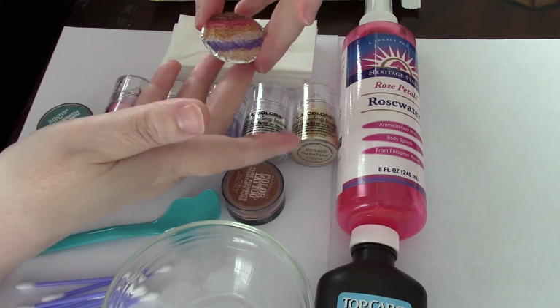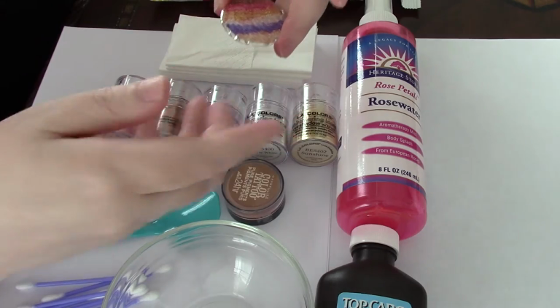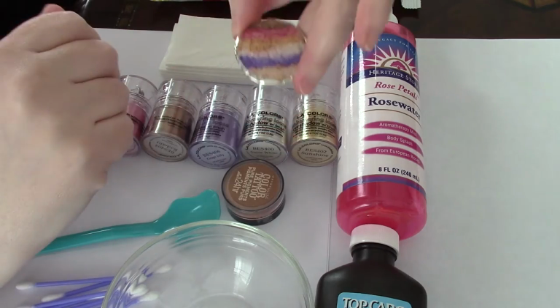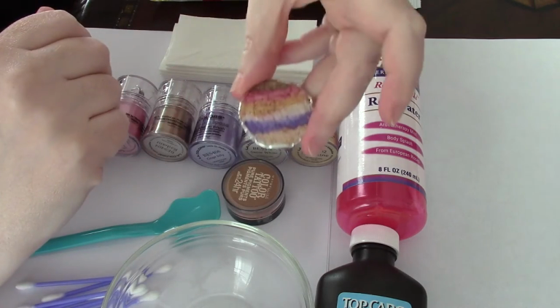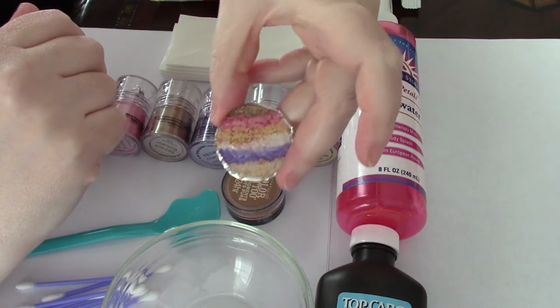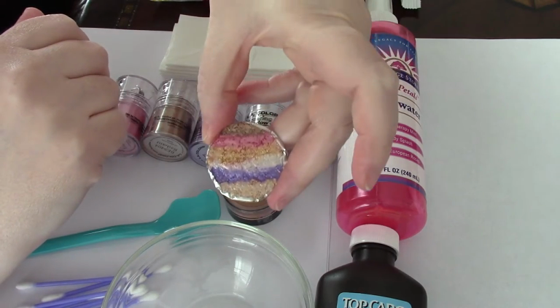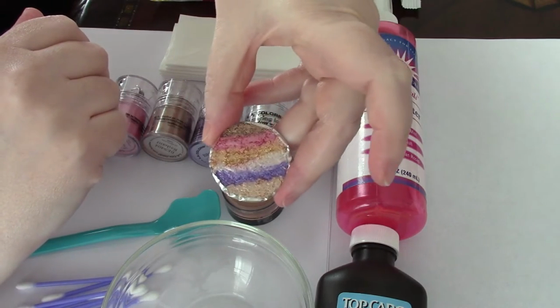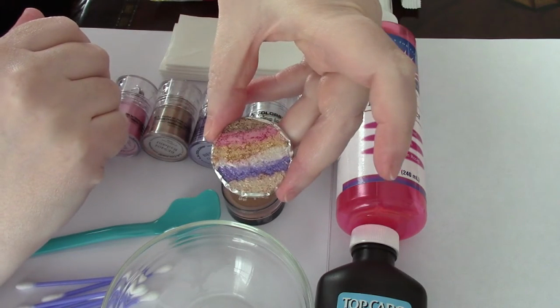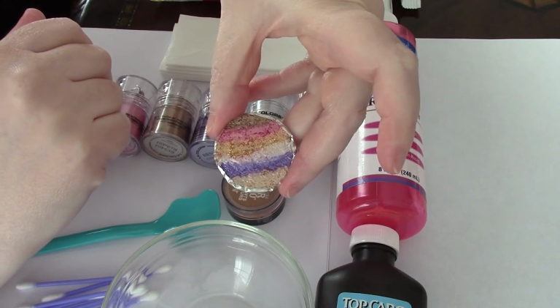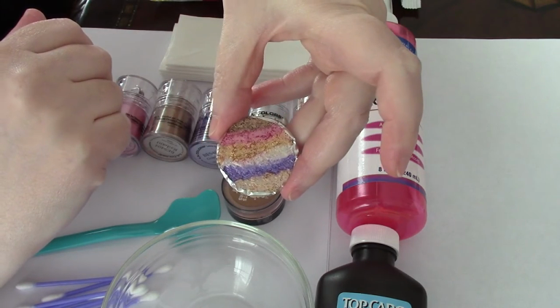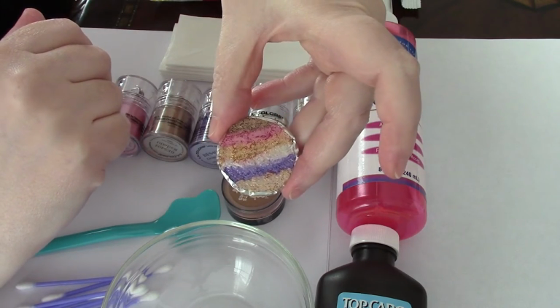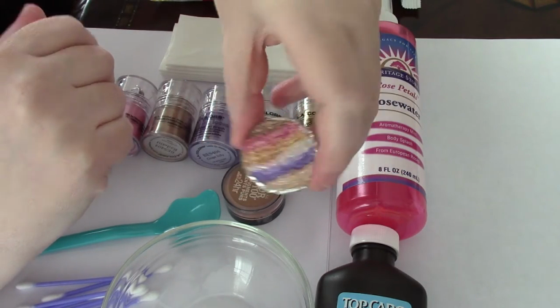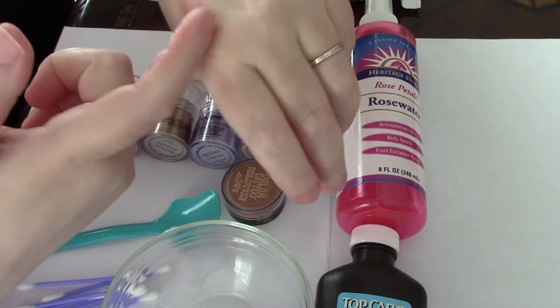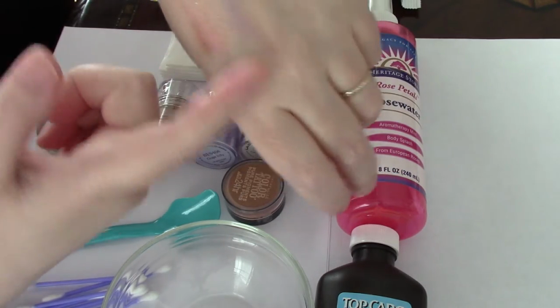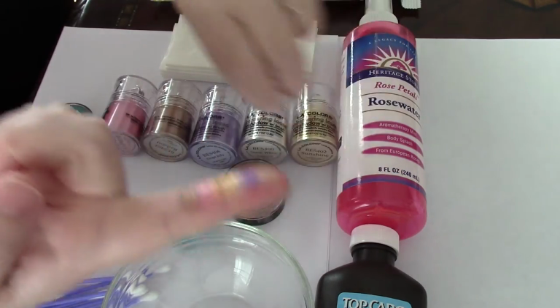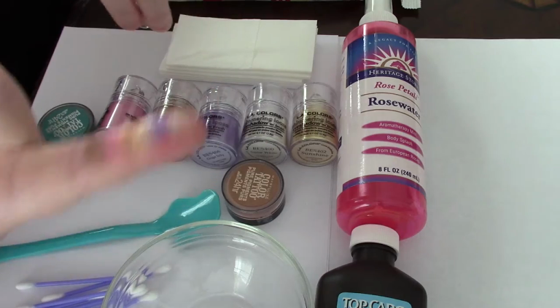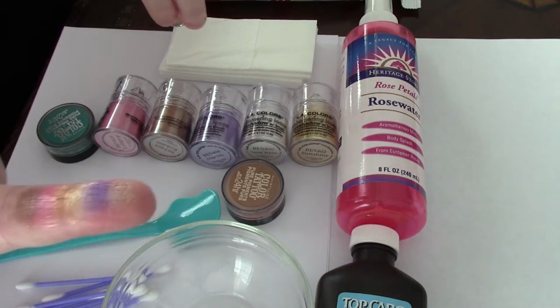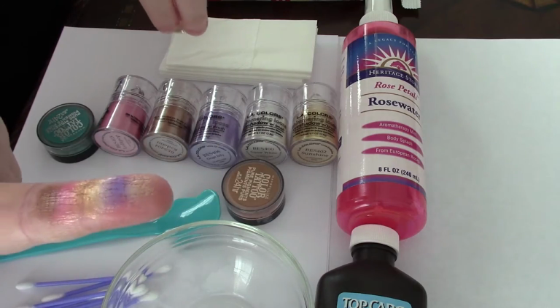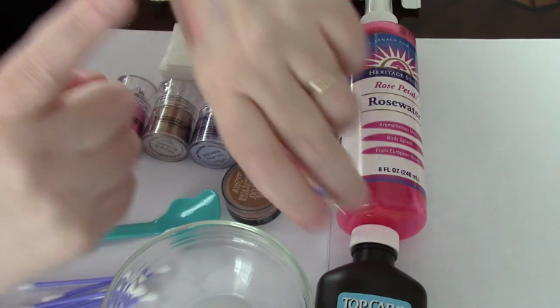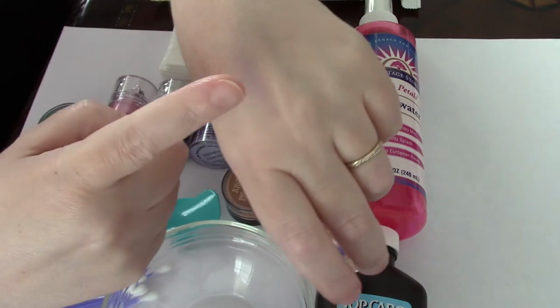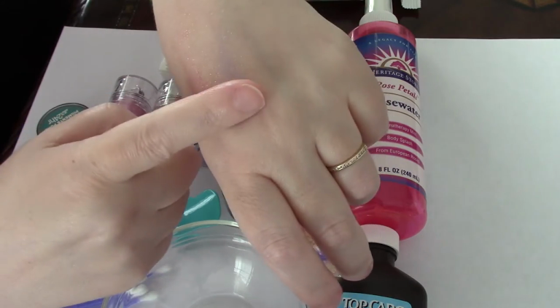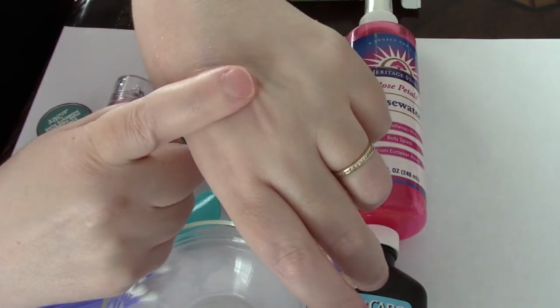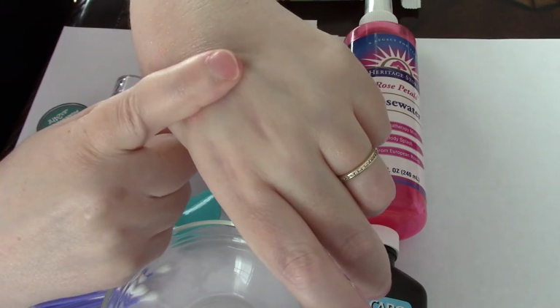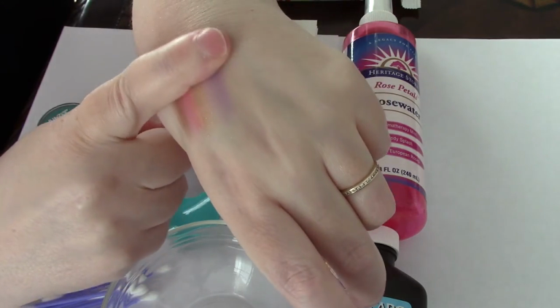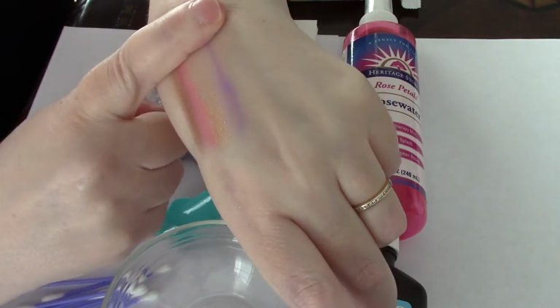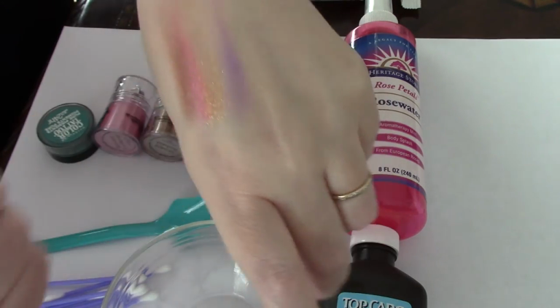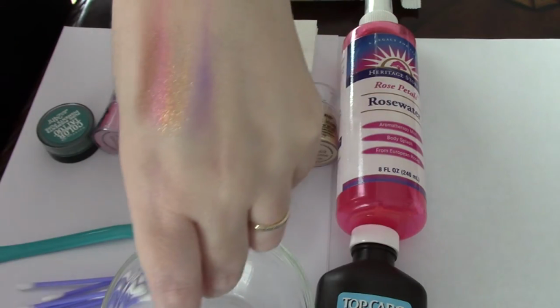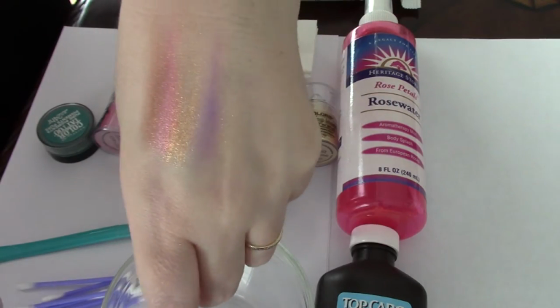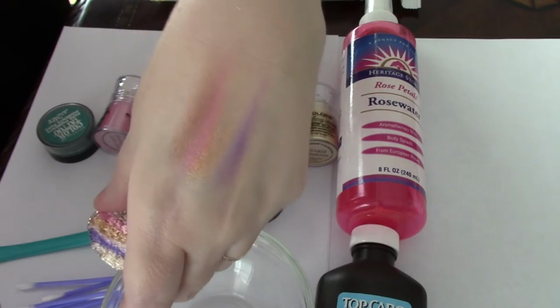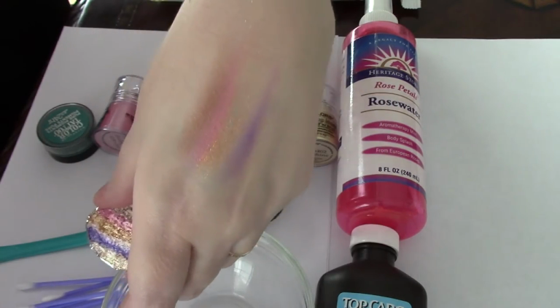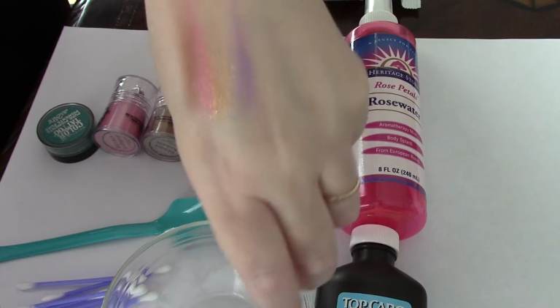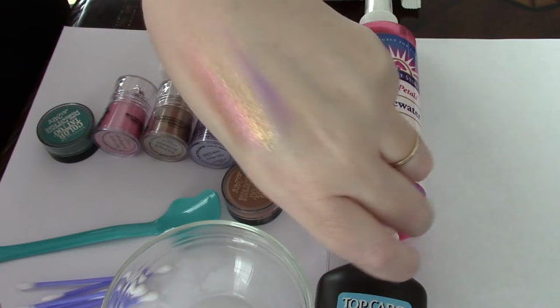This one is the one that I did earlier and I want to show you my finger being swatched — this is what it looks like.